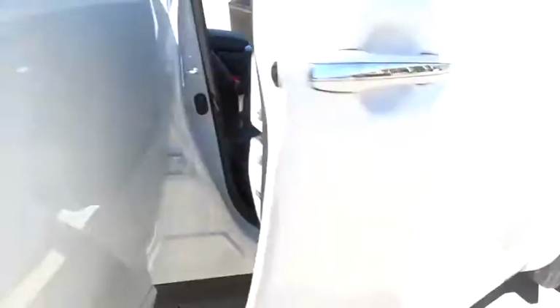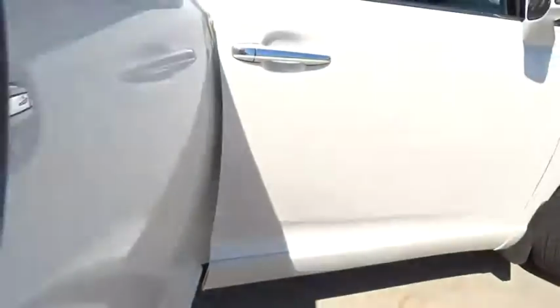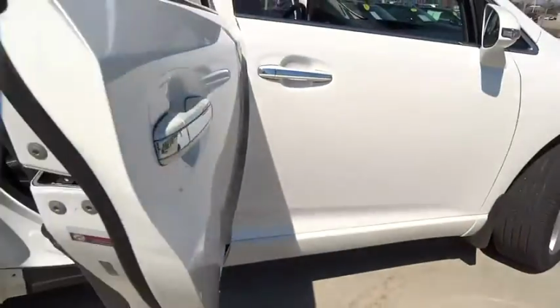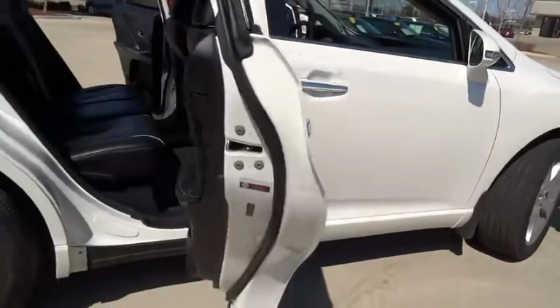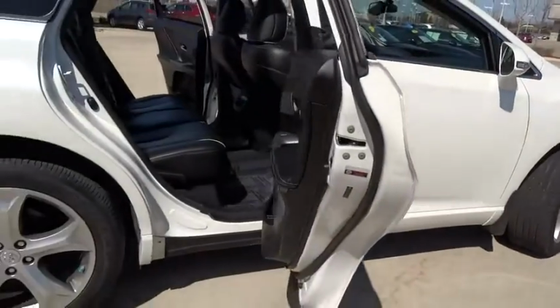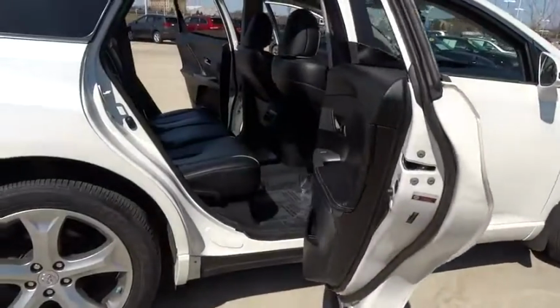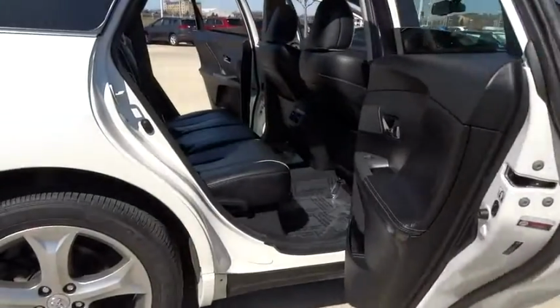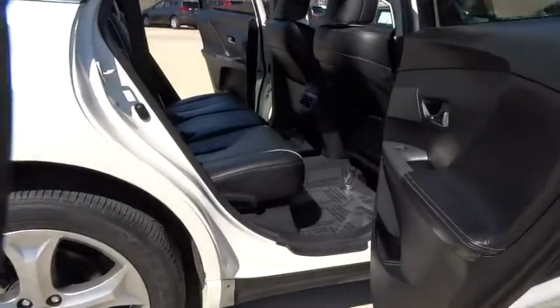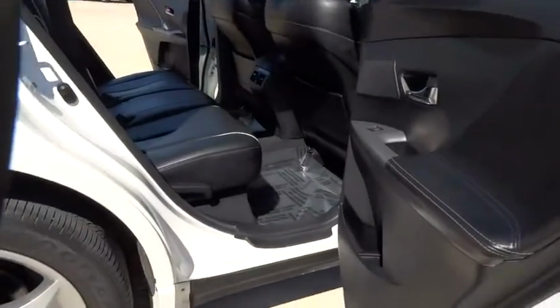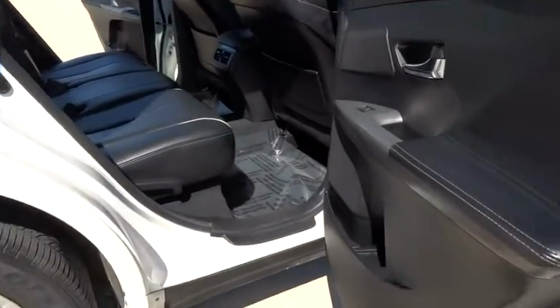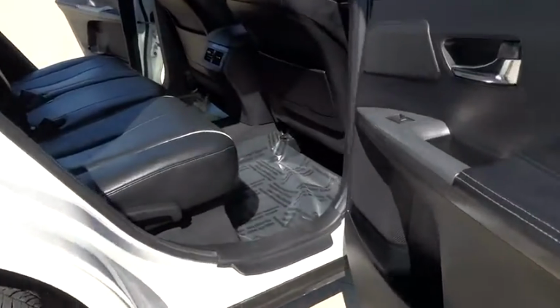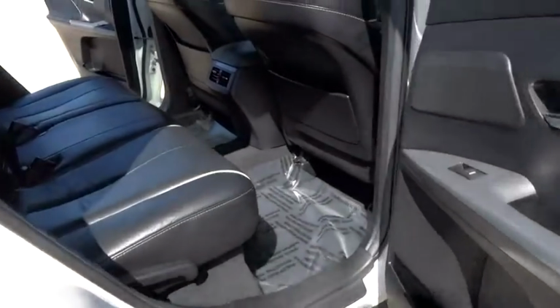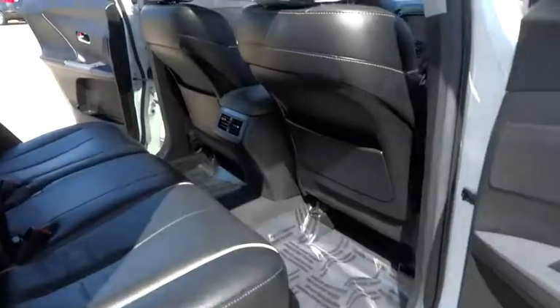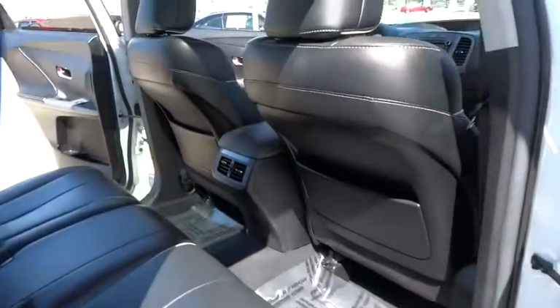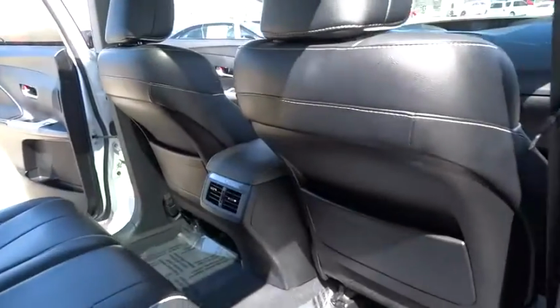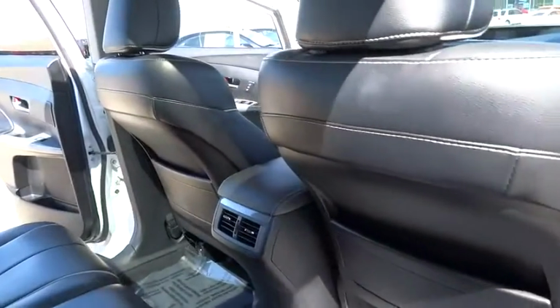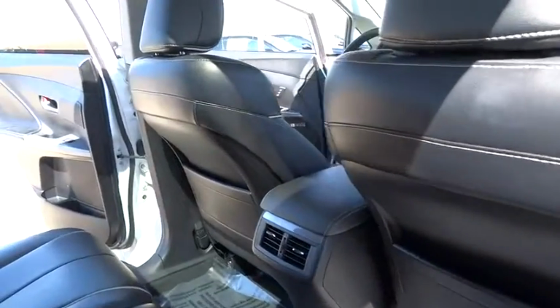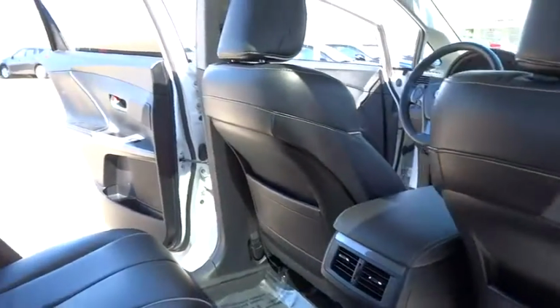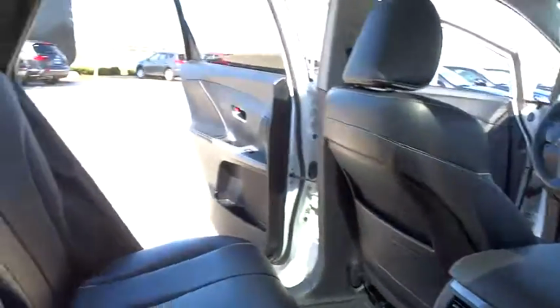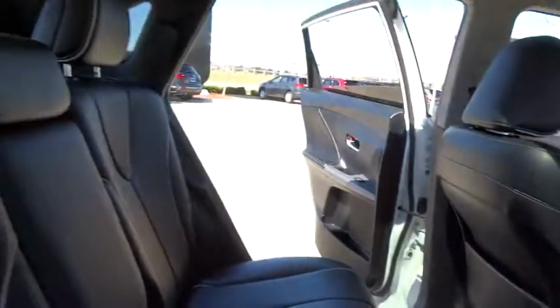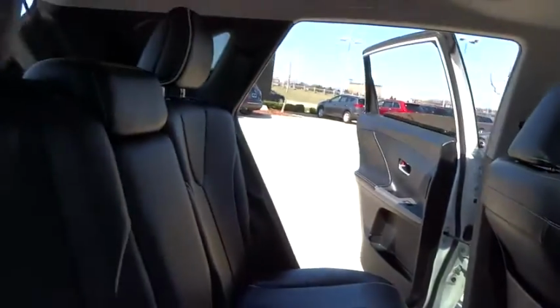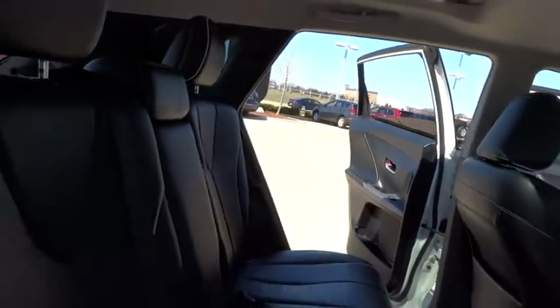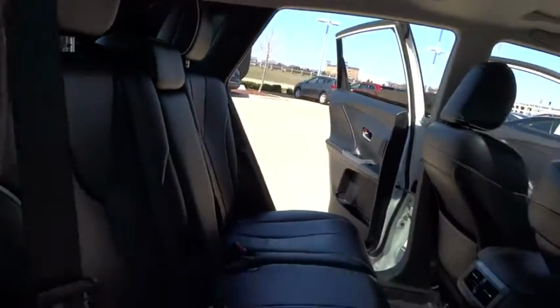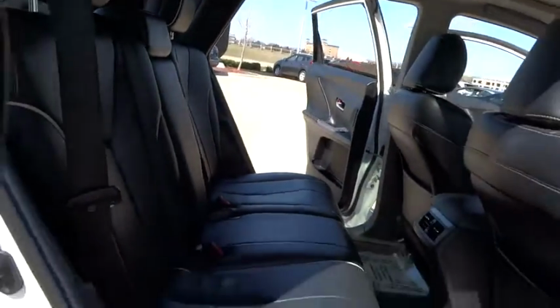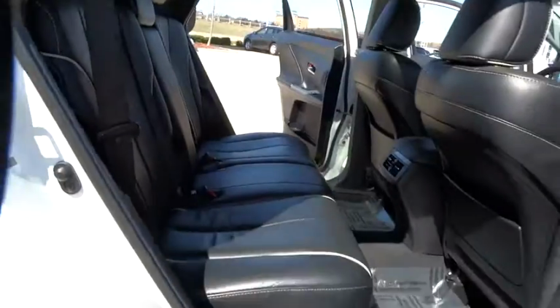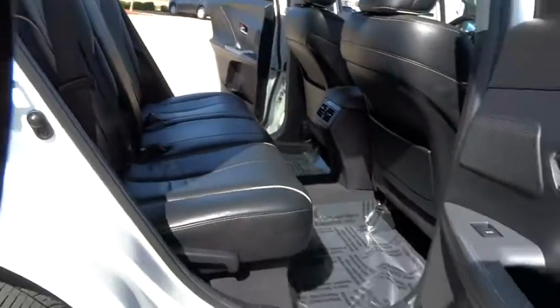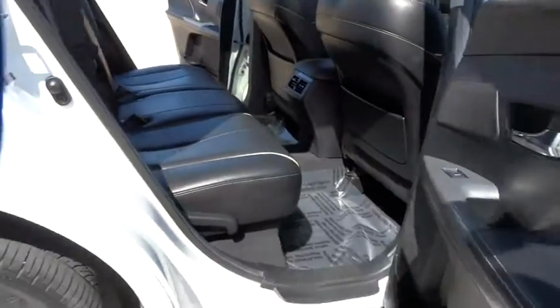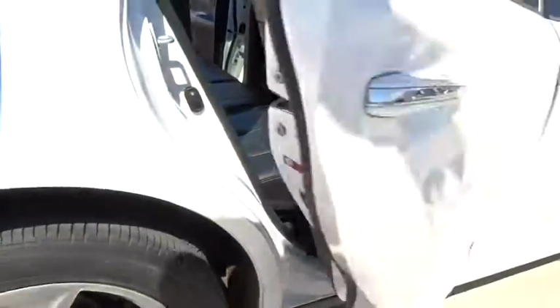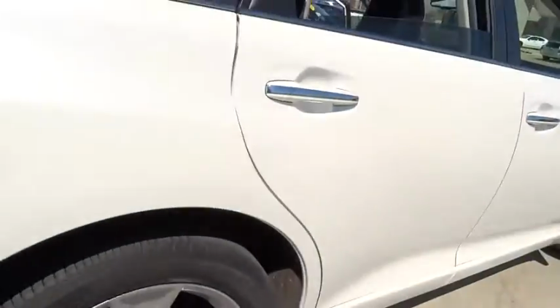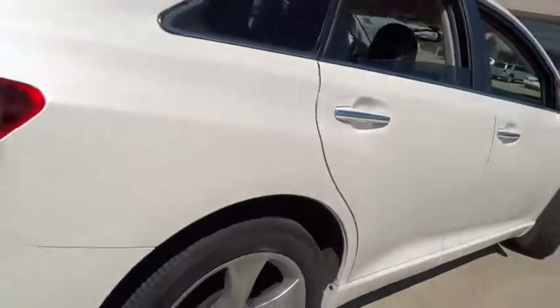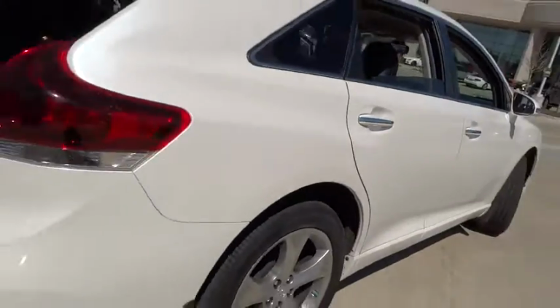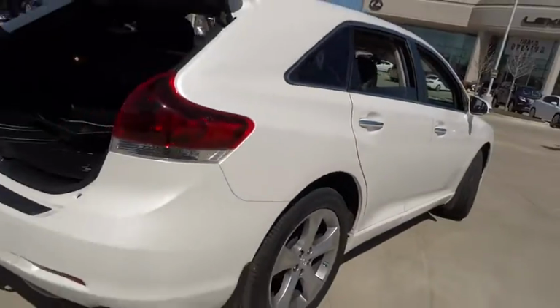This vehicle has less than 50,000 miles. Here are some of this vehicle's great options: traction control, keyless entry, anti-lock braking system, steering wheel audio controls, navigation system, all-wheel drive.